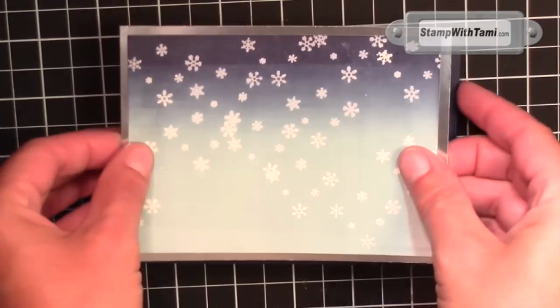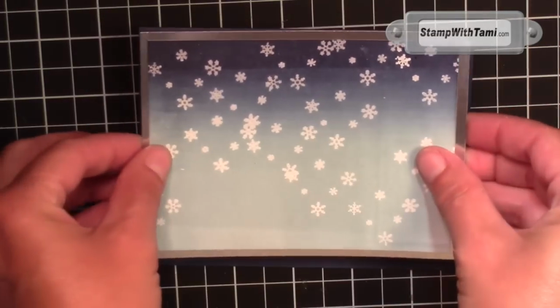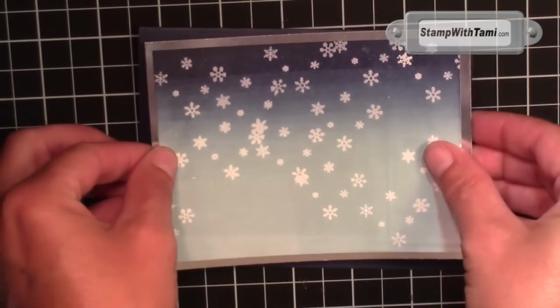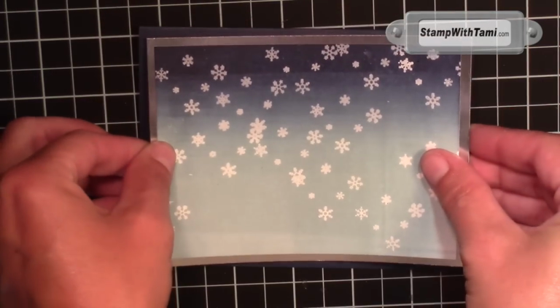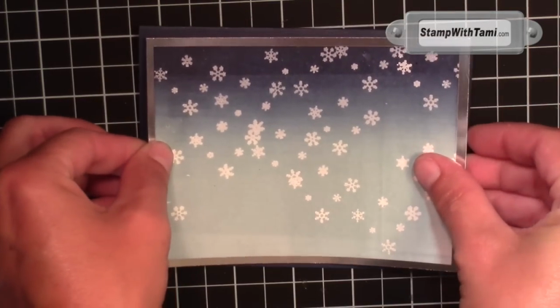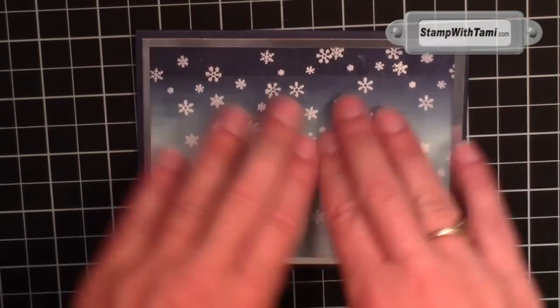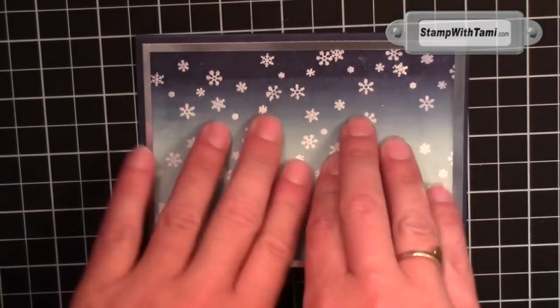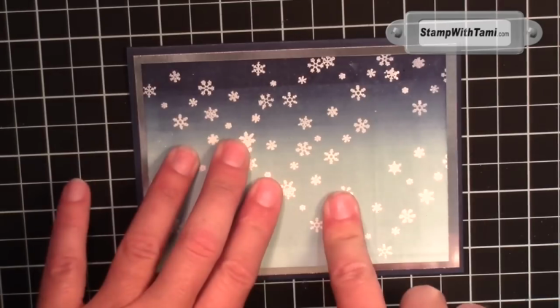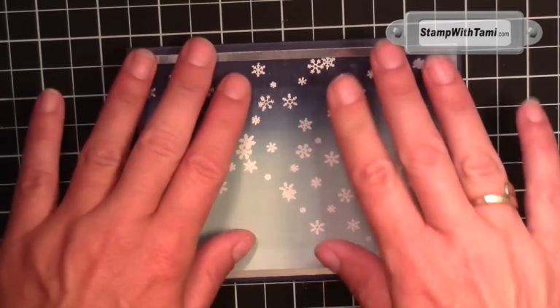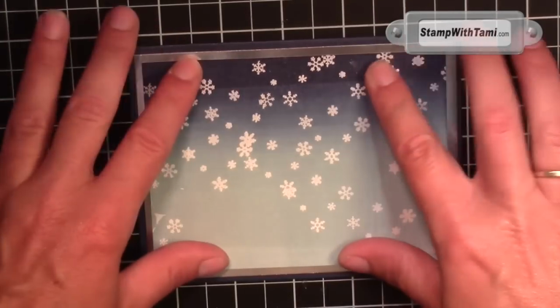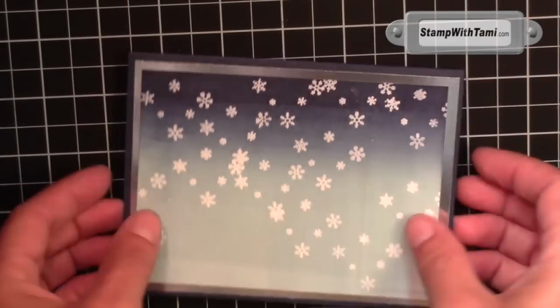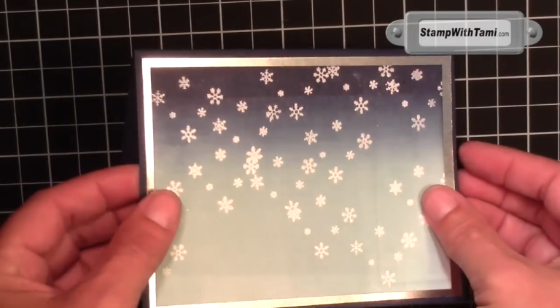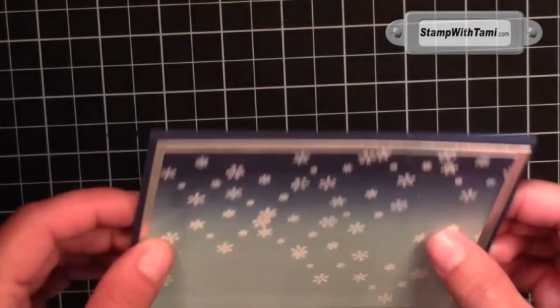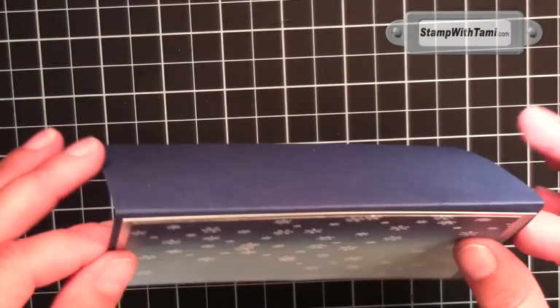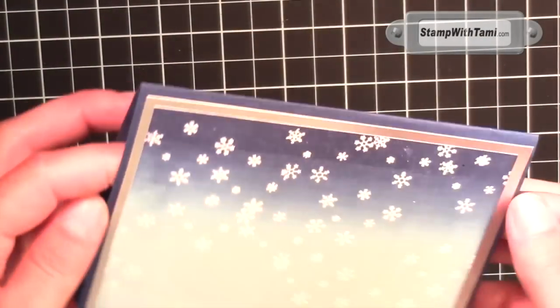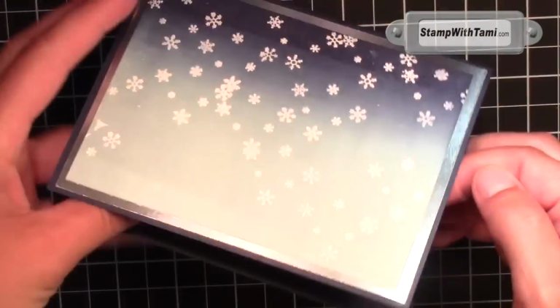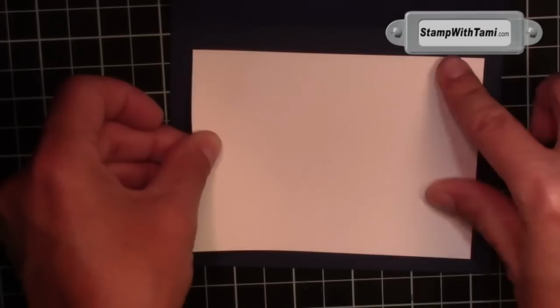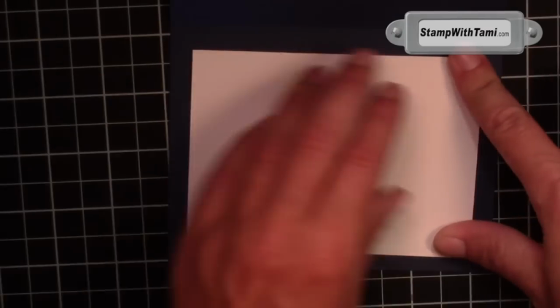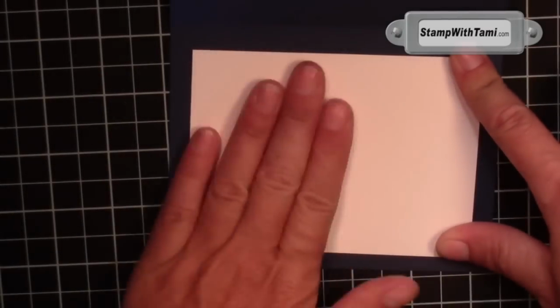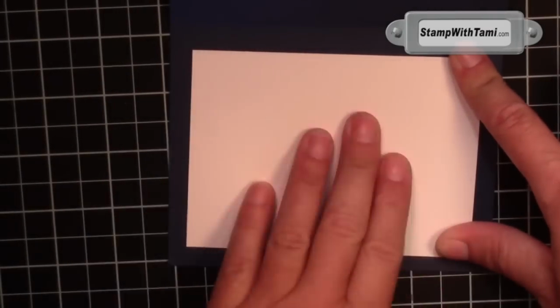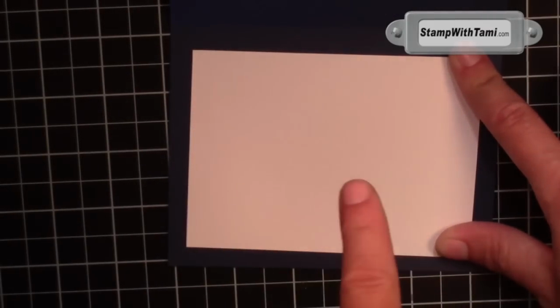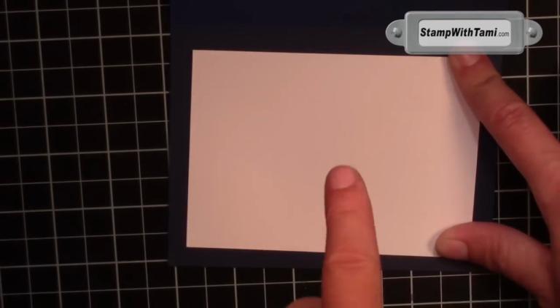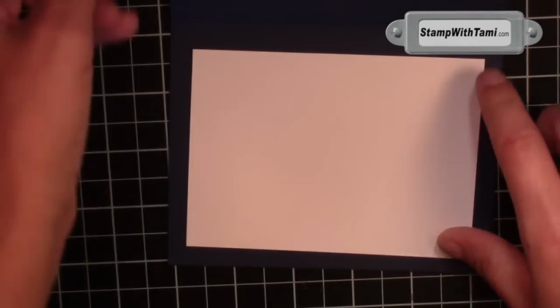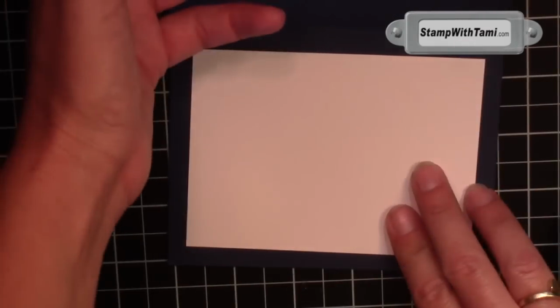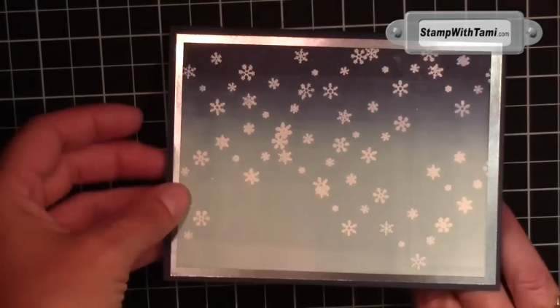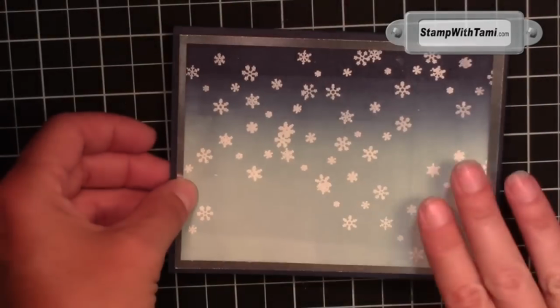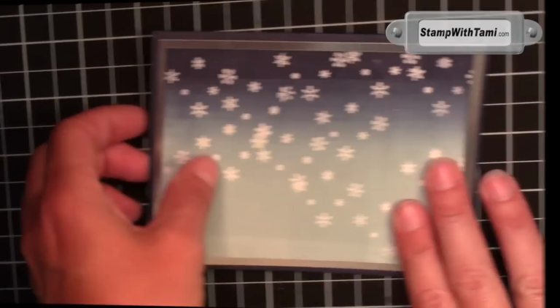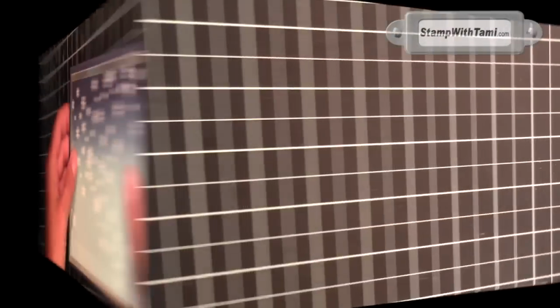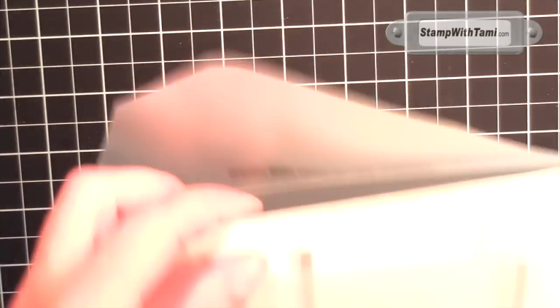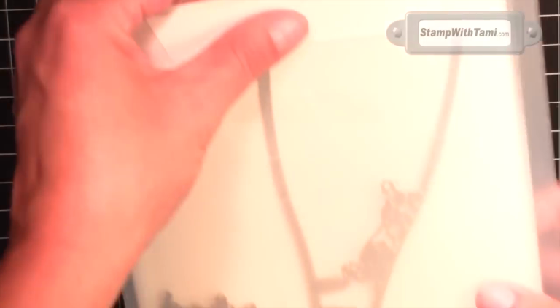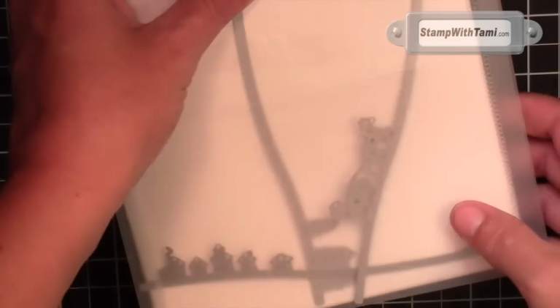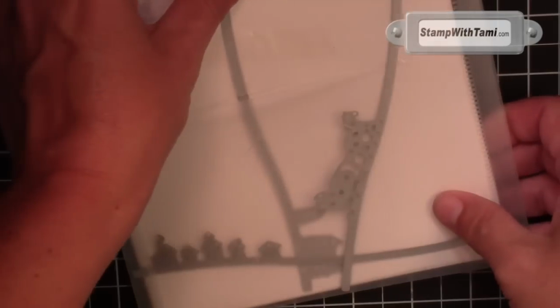Some snail adhesive attaches our main snowflake panel with the silver foil and our Night of Navy card base. Always when you're working with dark cardstock I recommend lining it with some whisper white or very vanilla. Now we're making our sleigh.